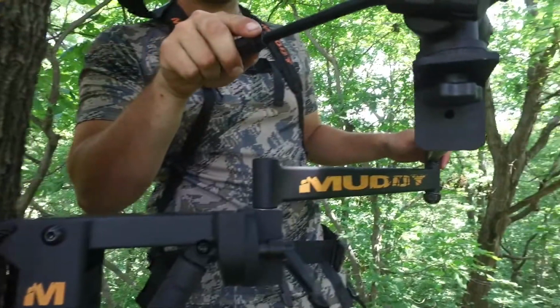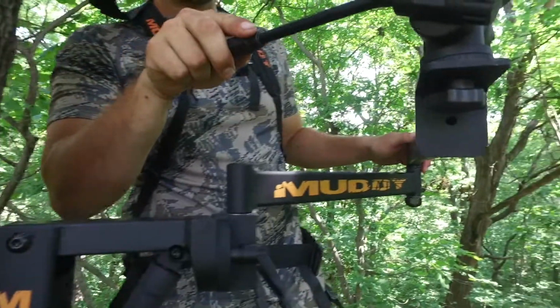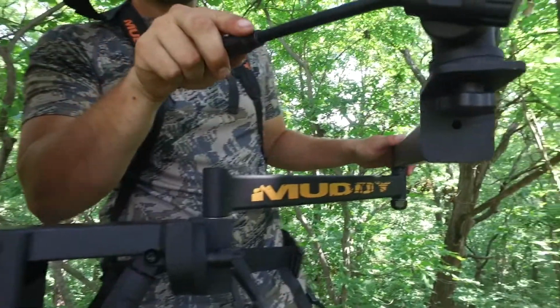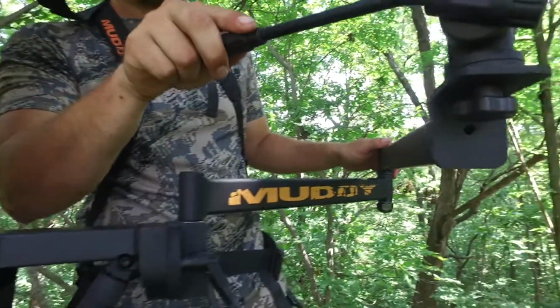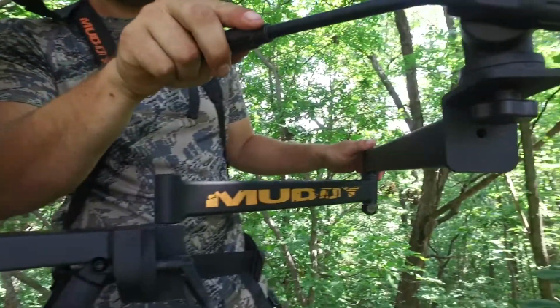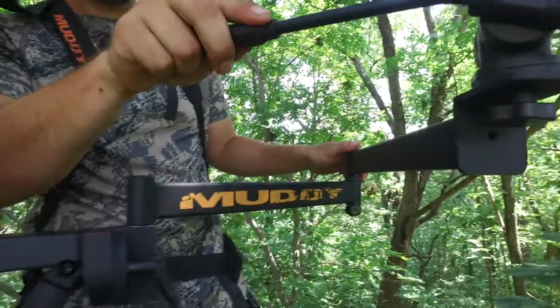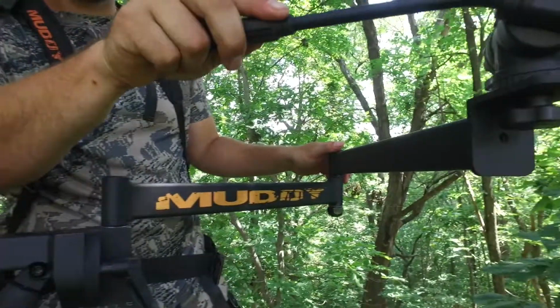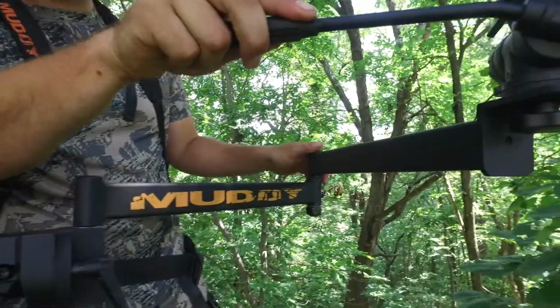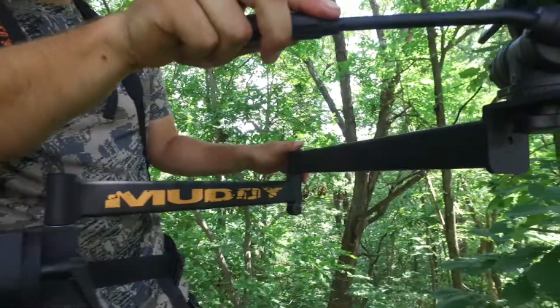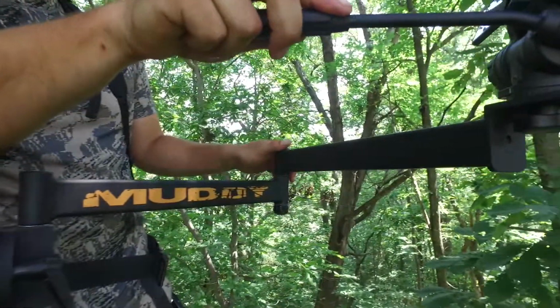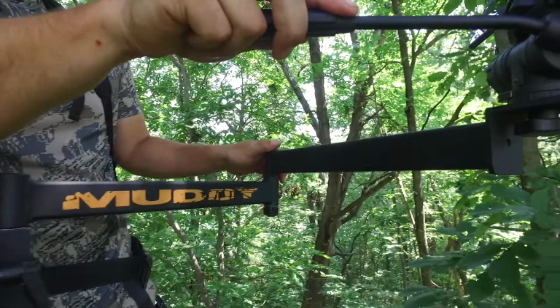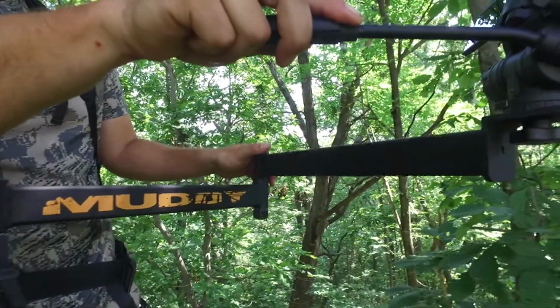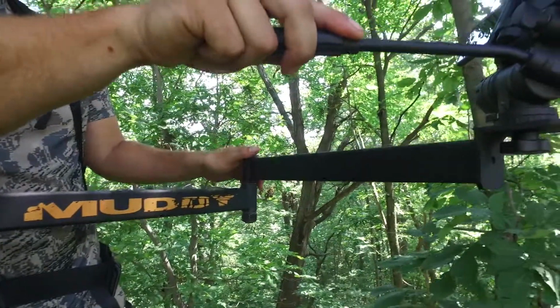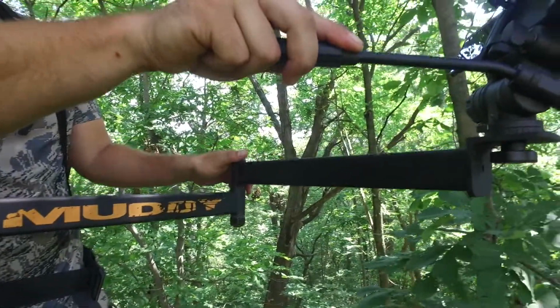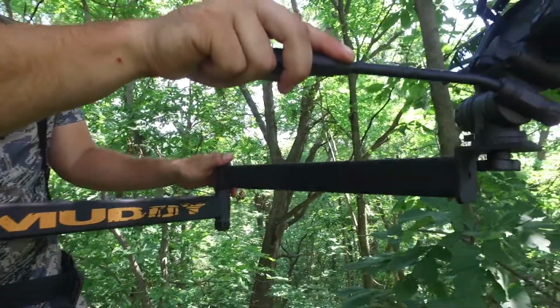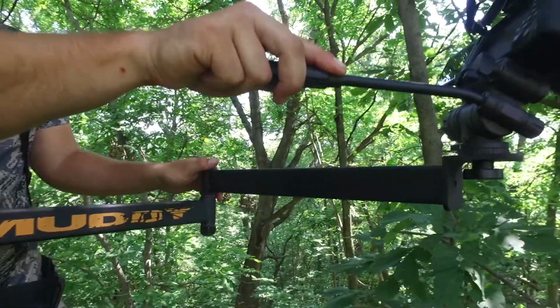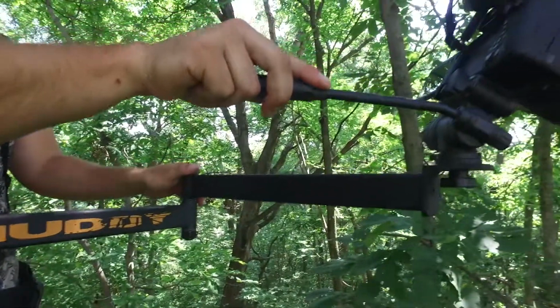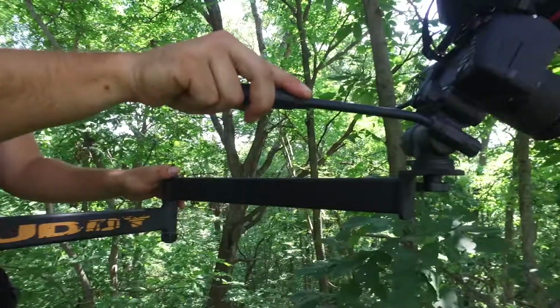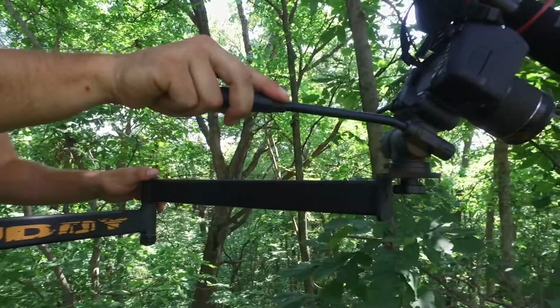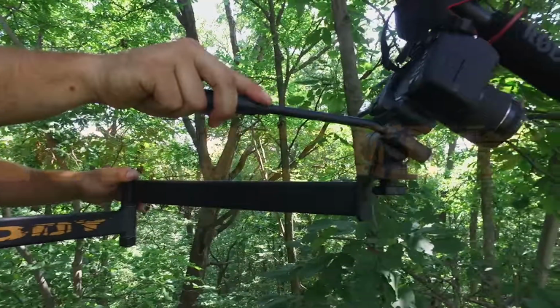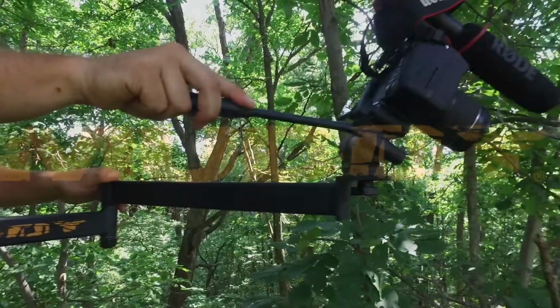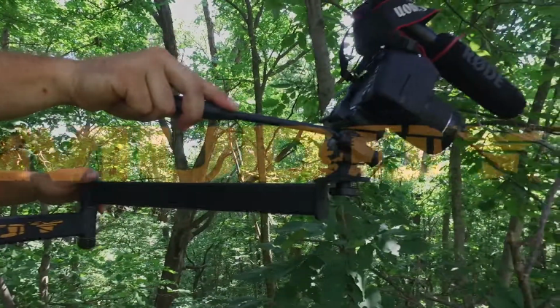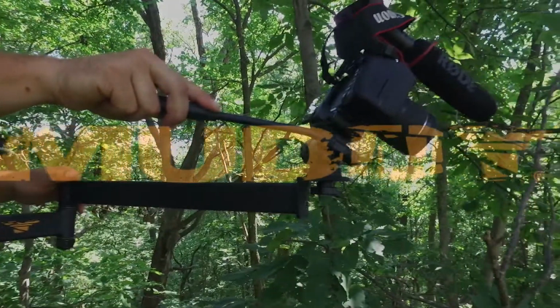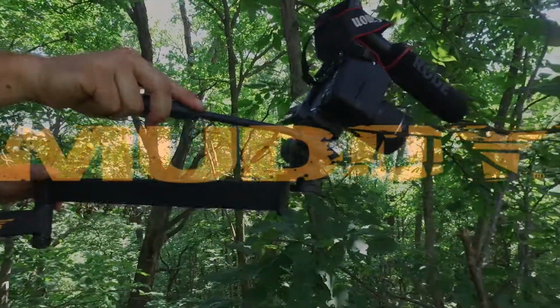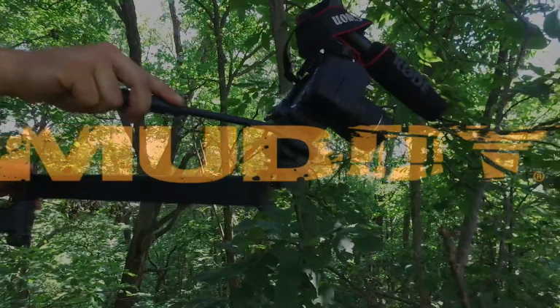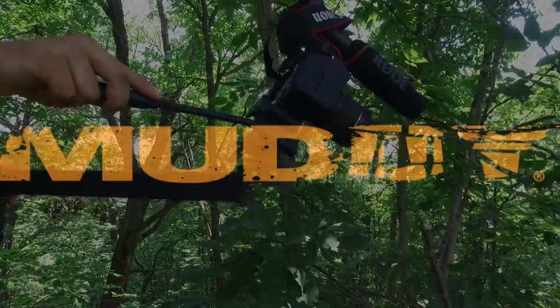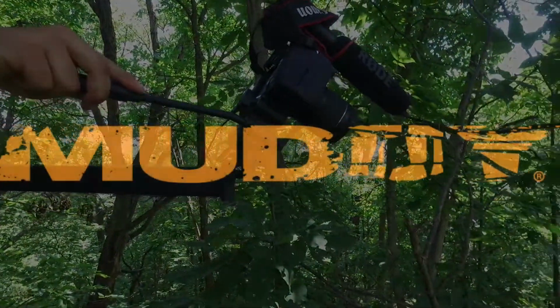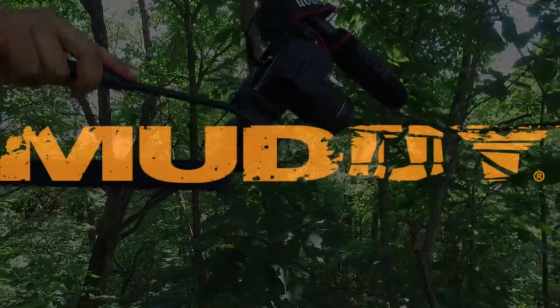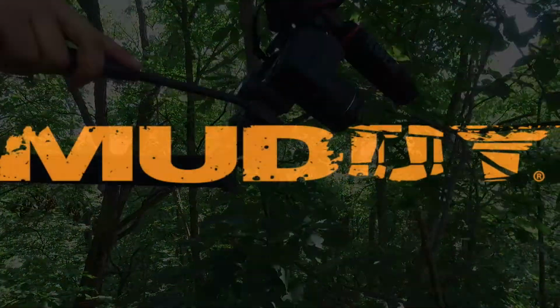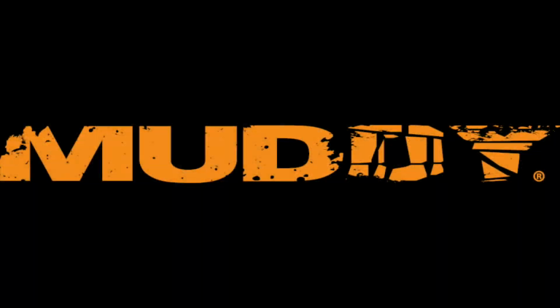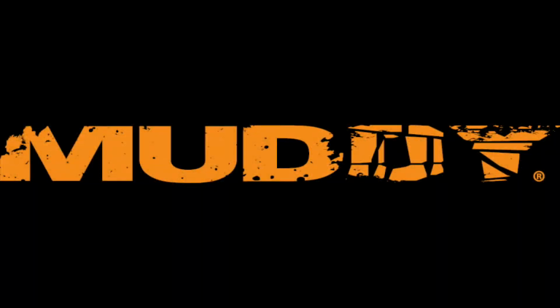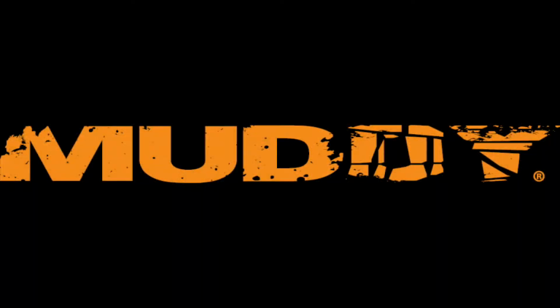It has a weight rating of 15 pounds and weighs in at 7 pounds. The Hunter Camerarm comes with two different camera bolt sizes and a beefed up brace for rock solid mounting.